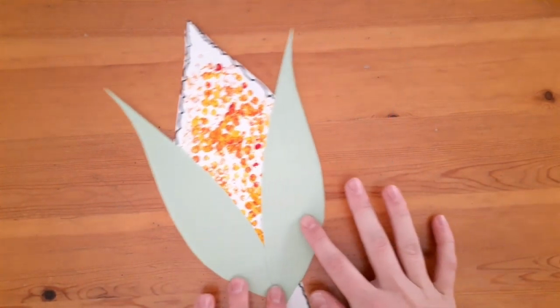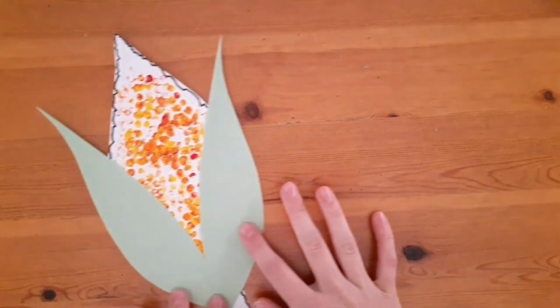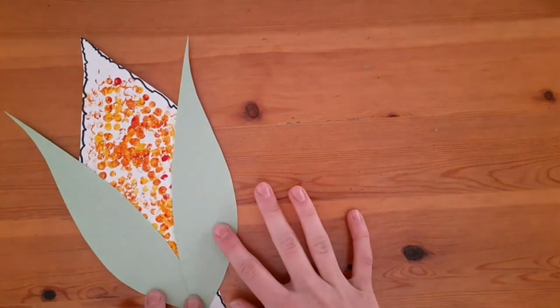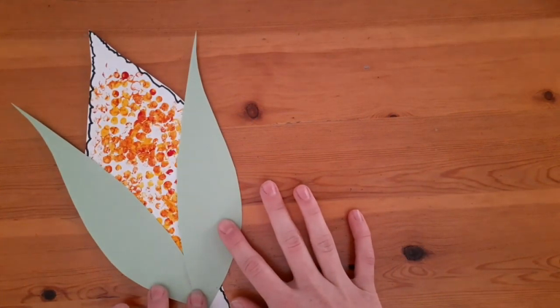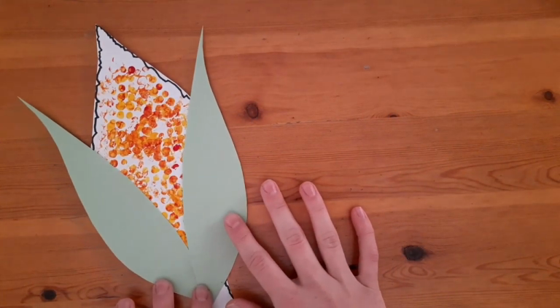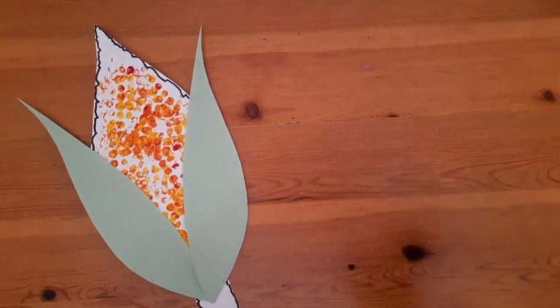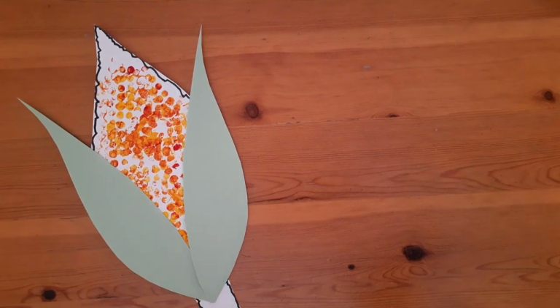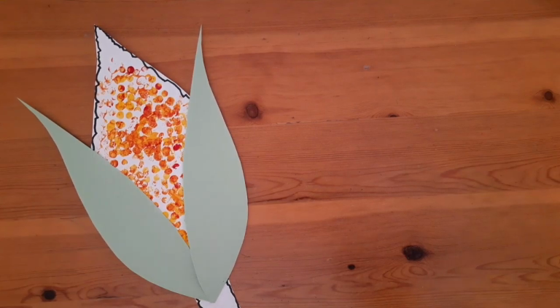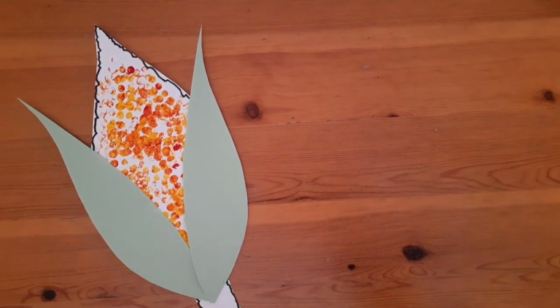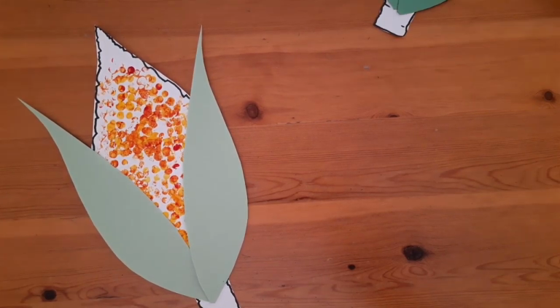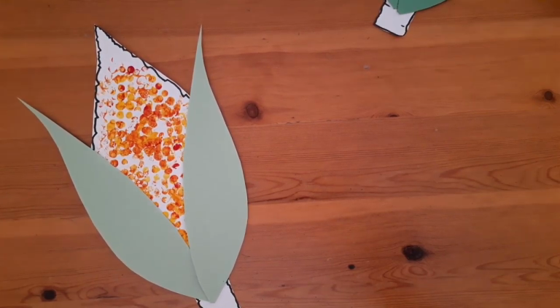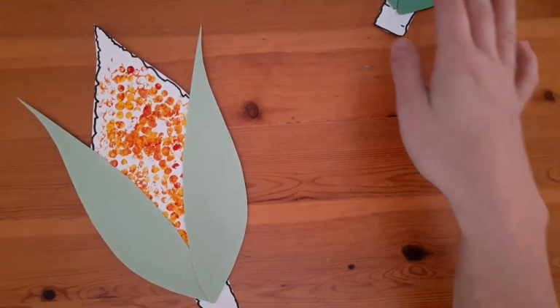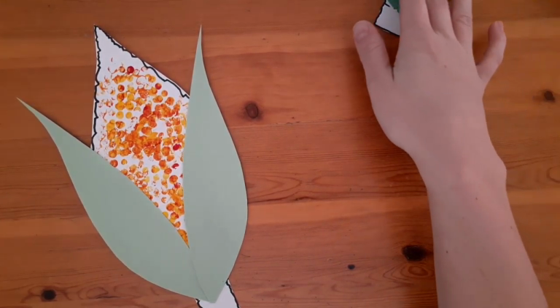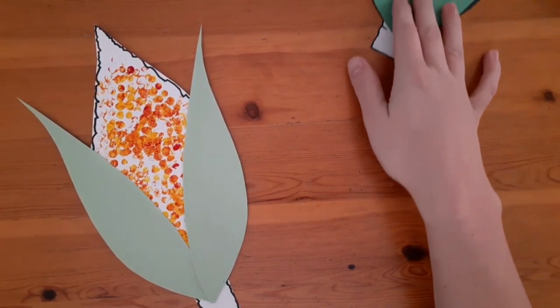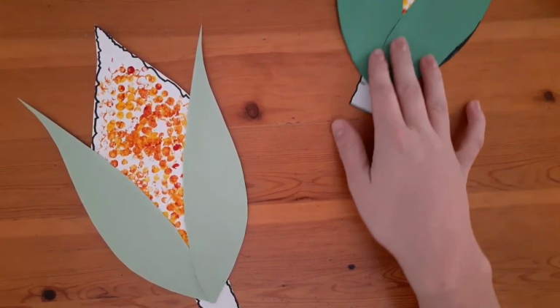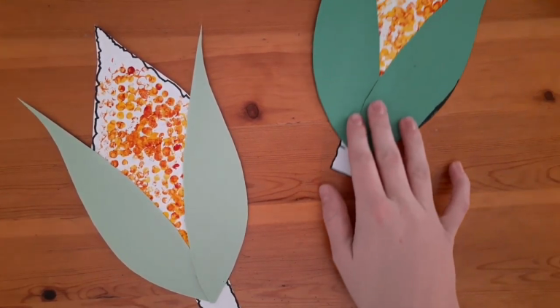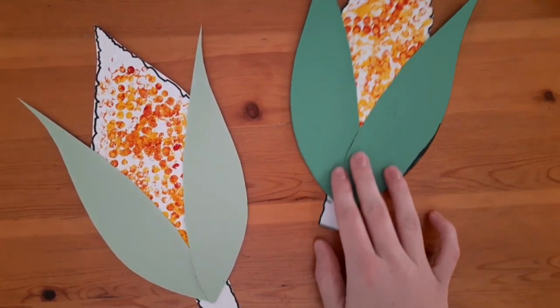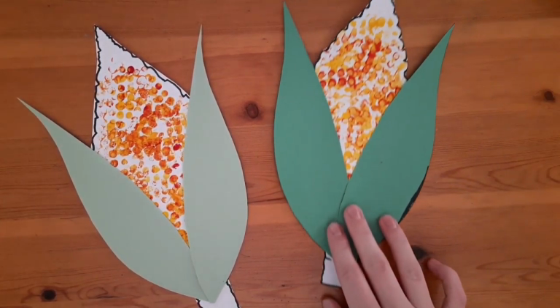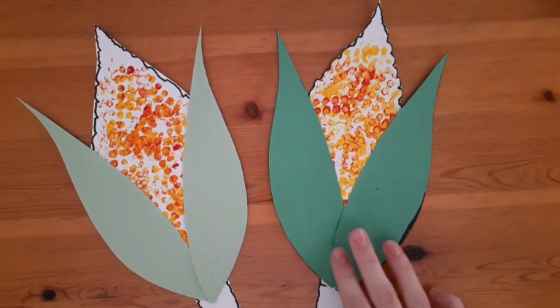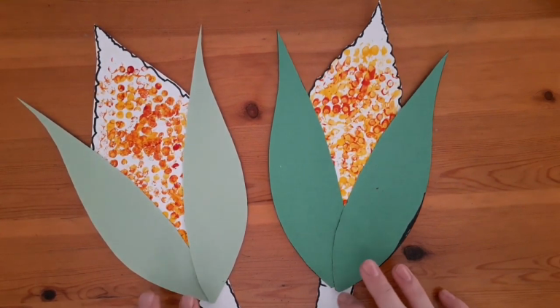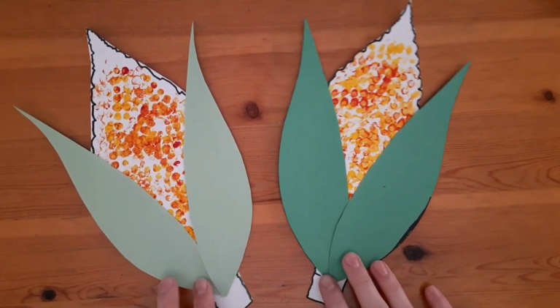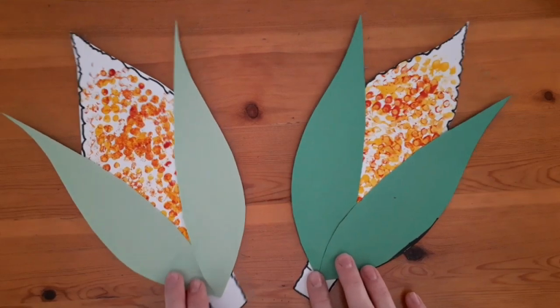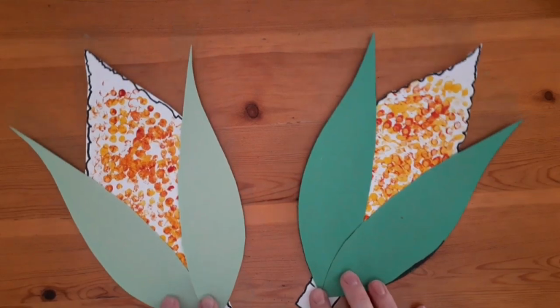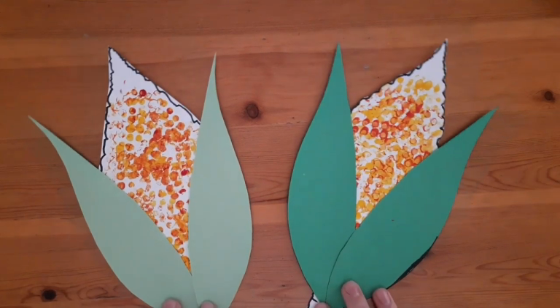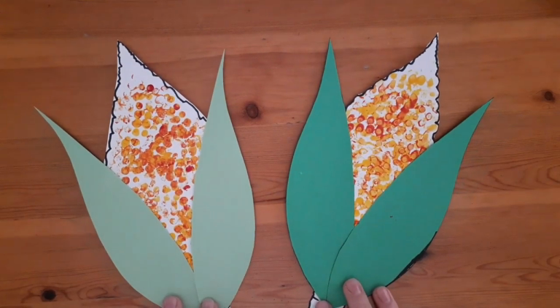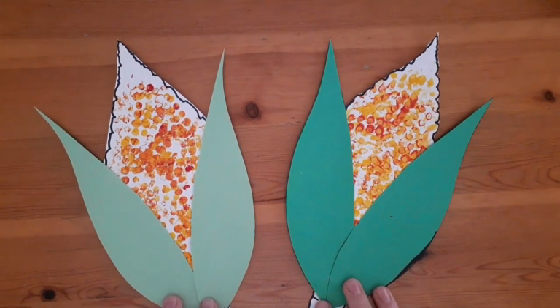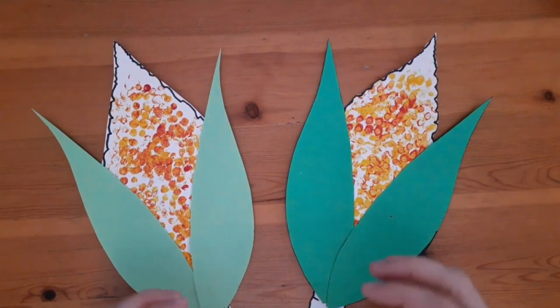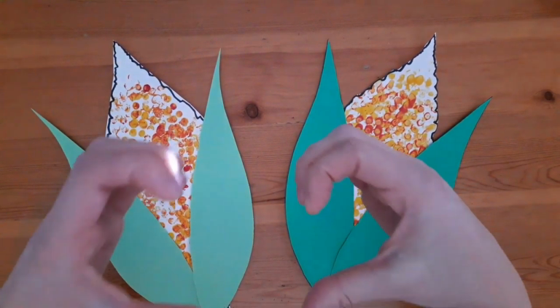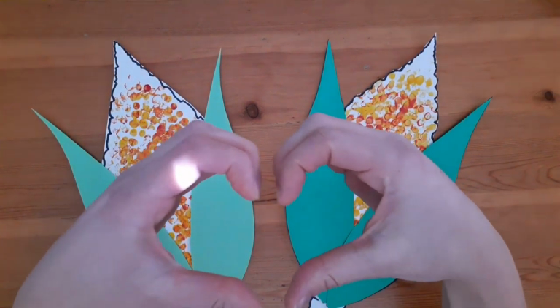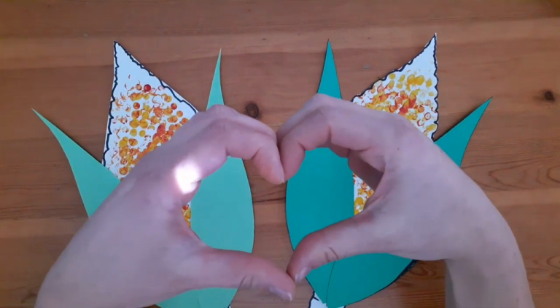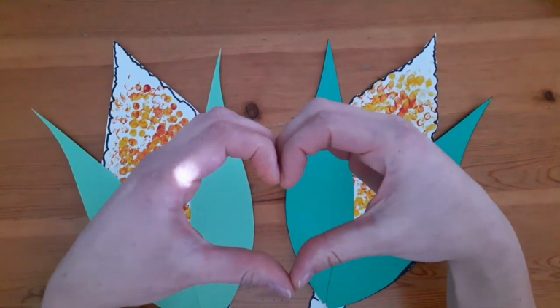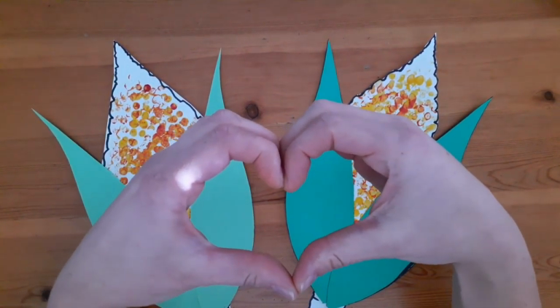You're finished! You made your very own corn craft! Thanks for joining me today and I hope you had a lovely time. I will see you next time — love you all!